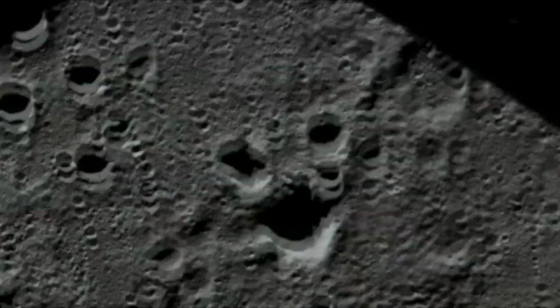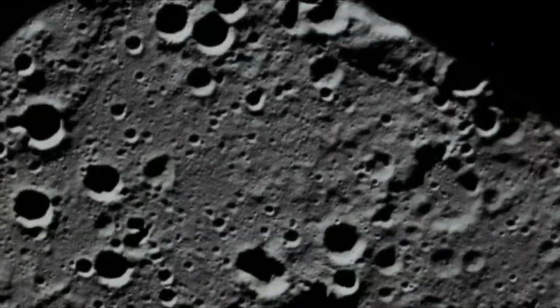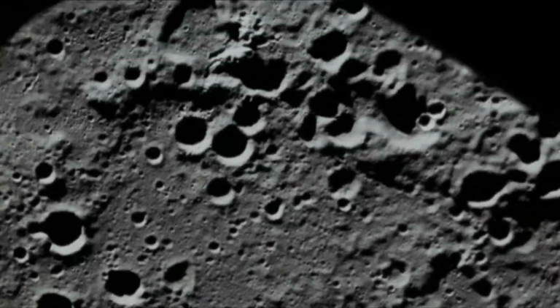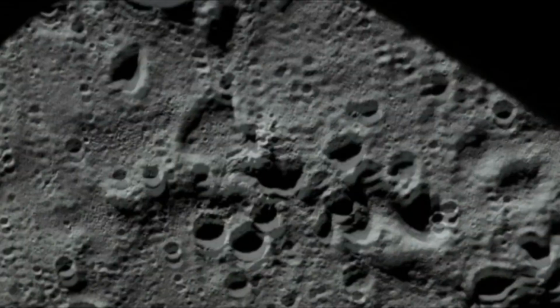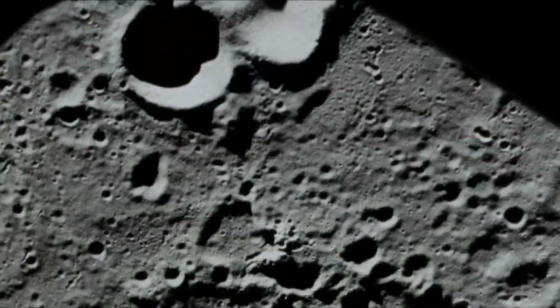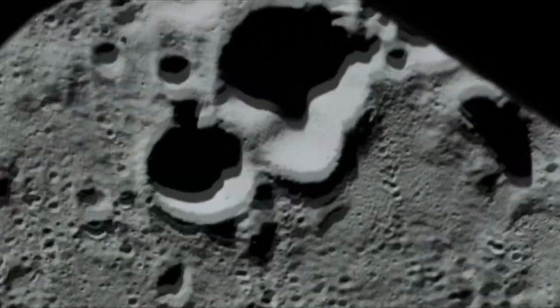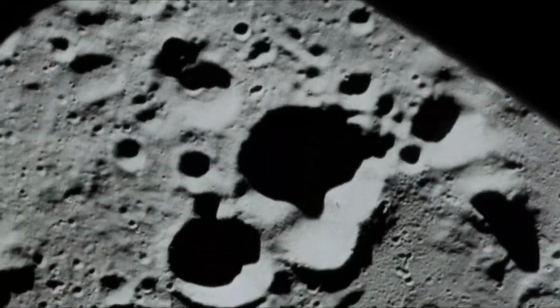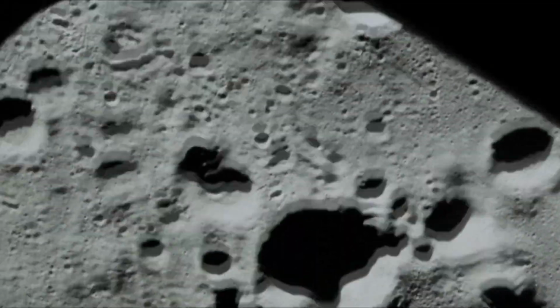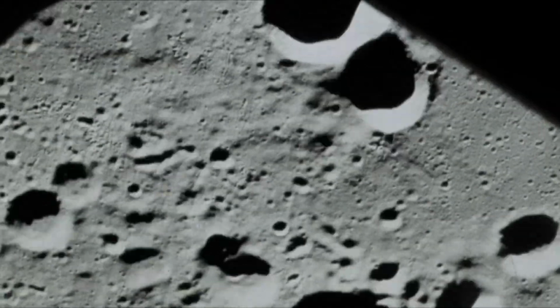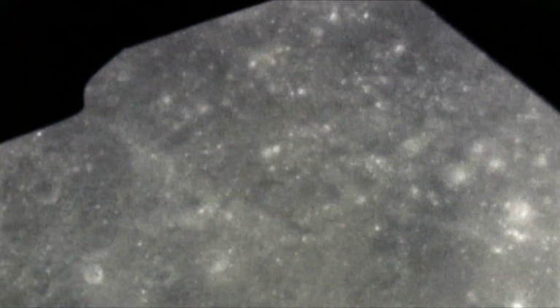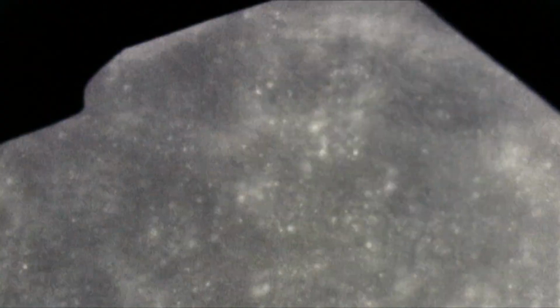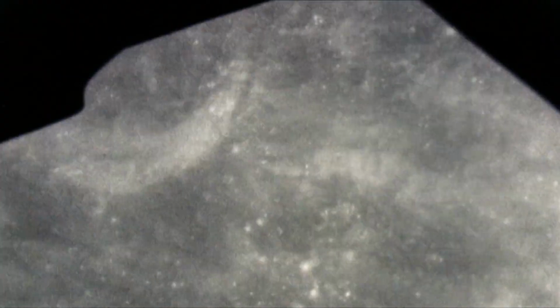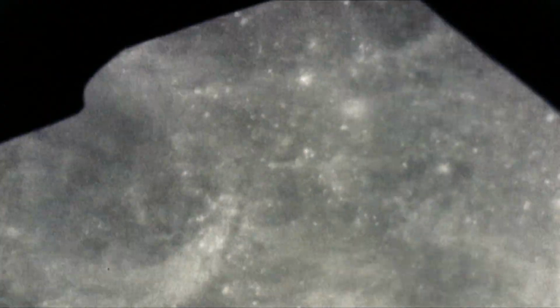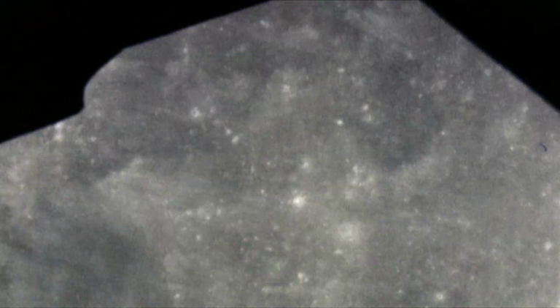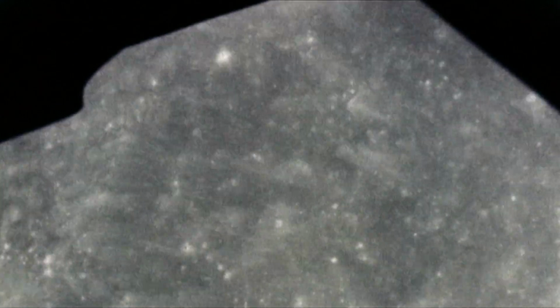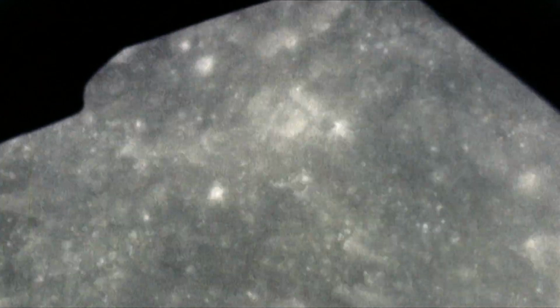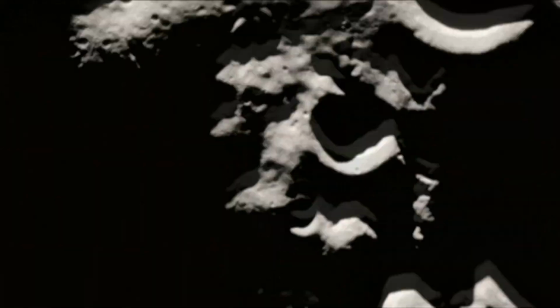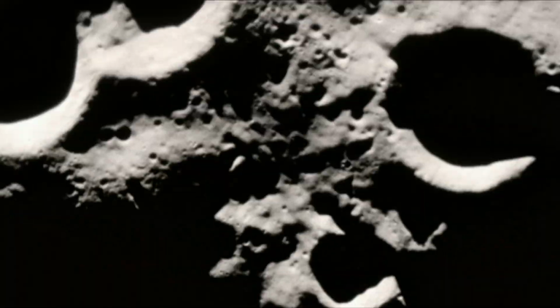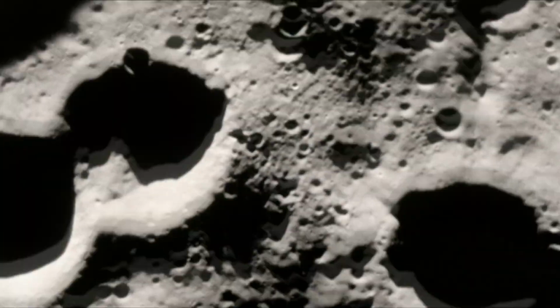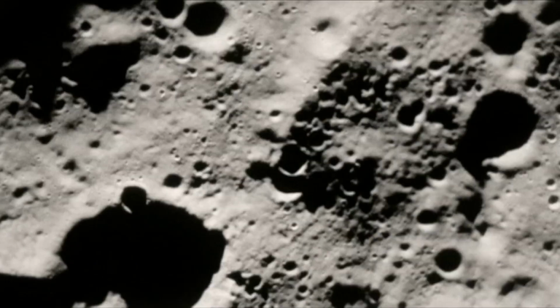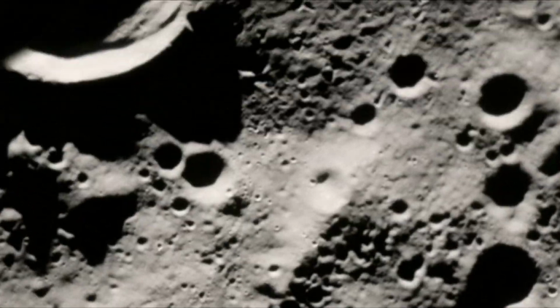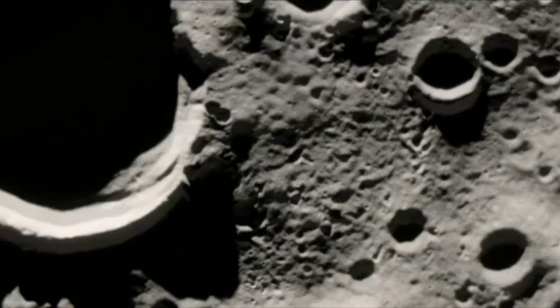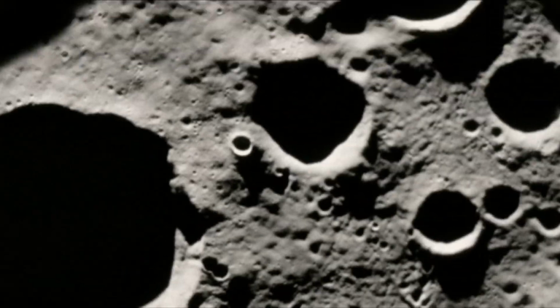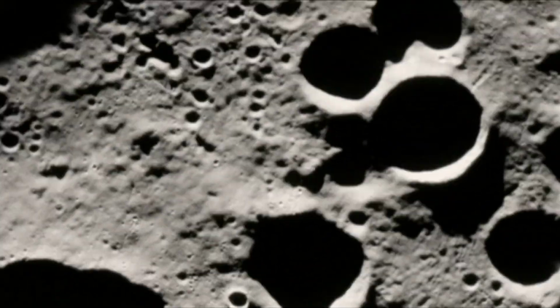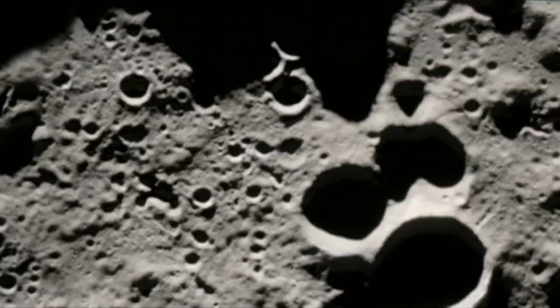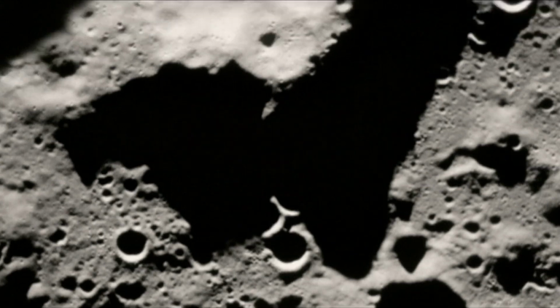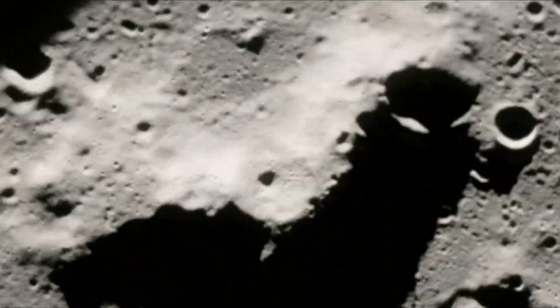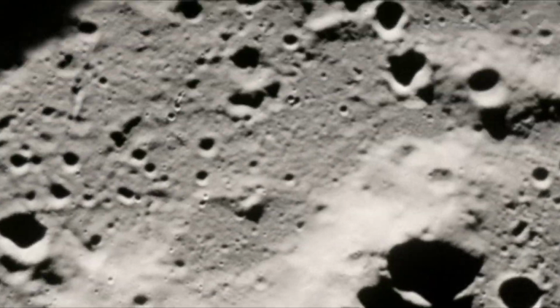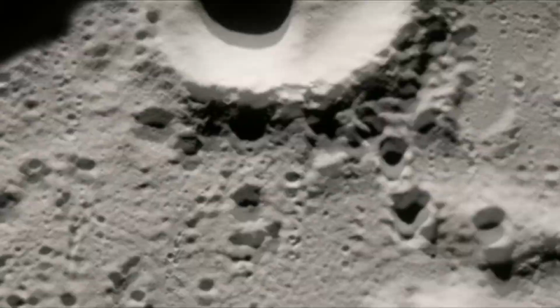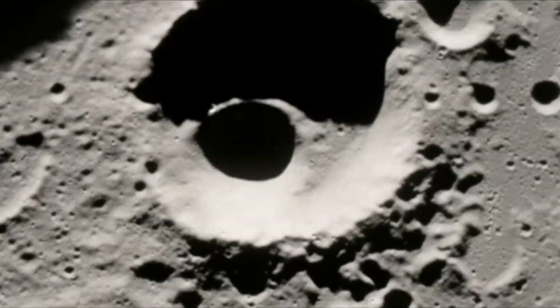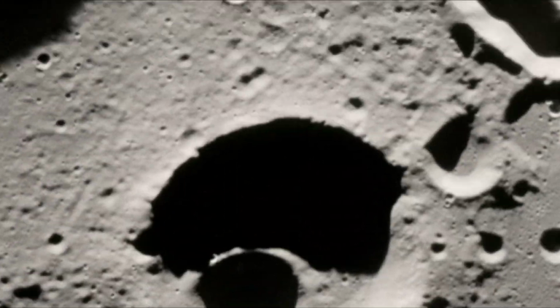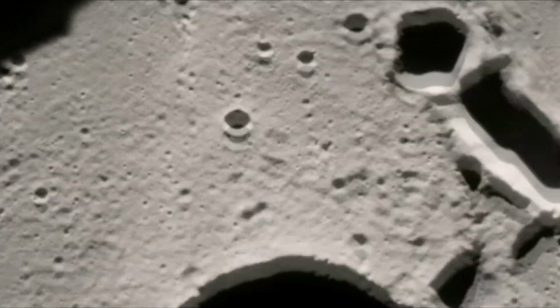And the lunar surface was terribly distressed, with meteorites, holes, craters. One of the things that struck me was there was absolutely no color. It was either gray or black or white.